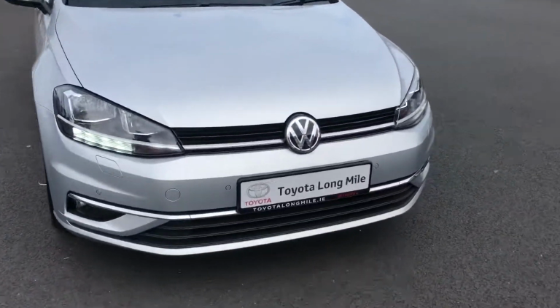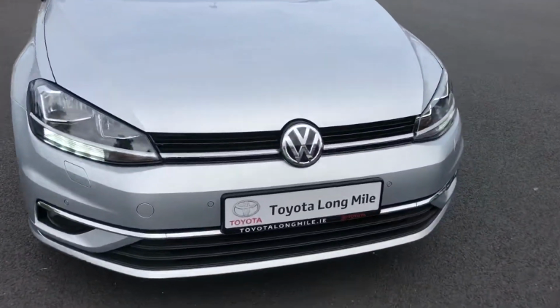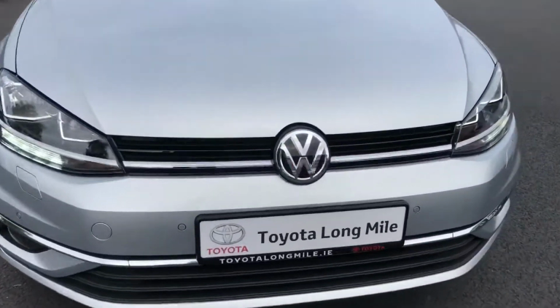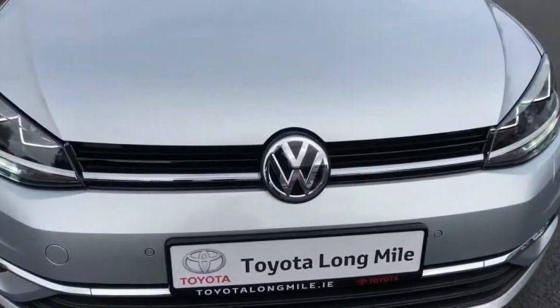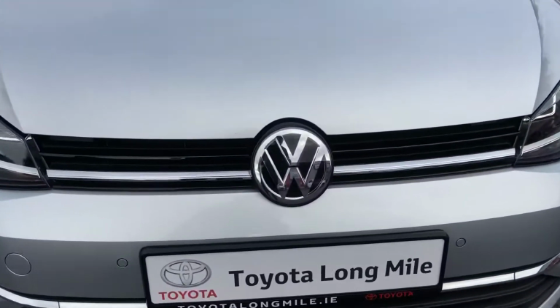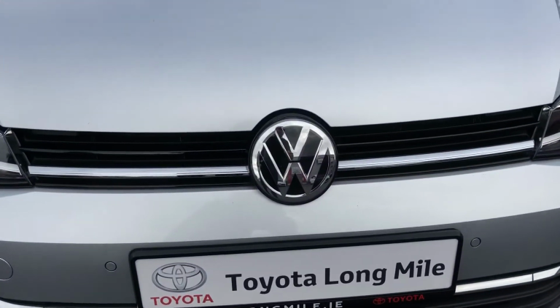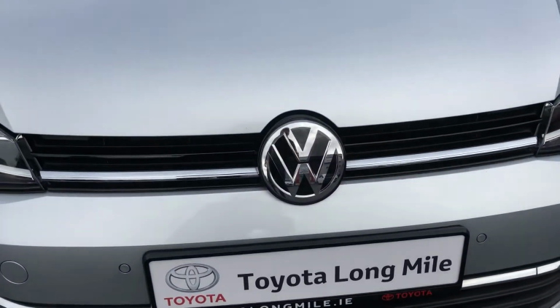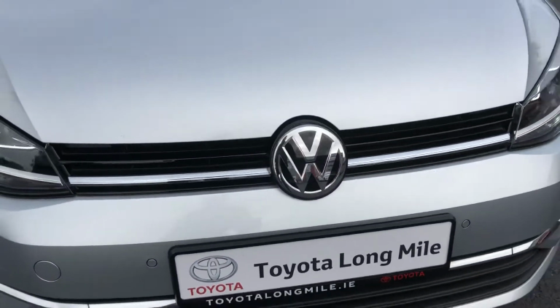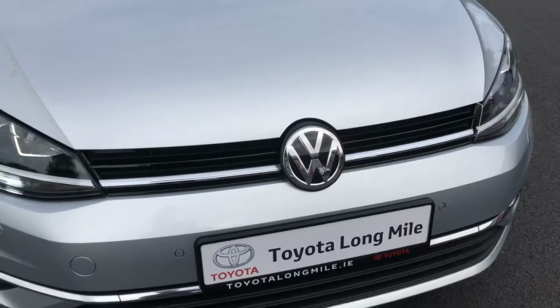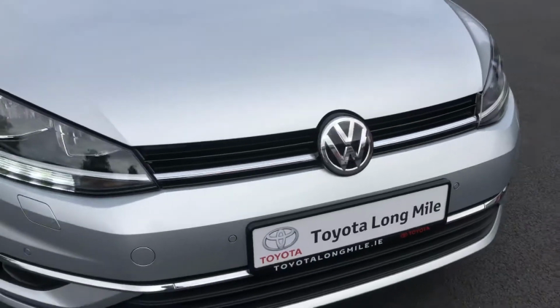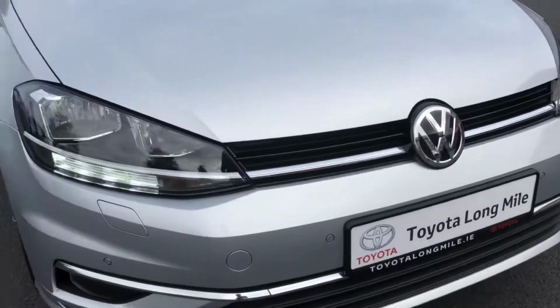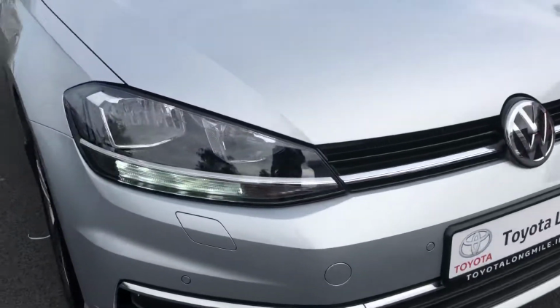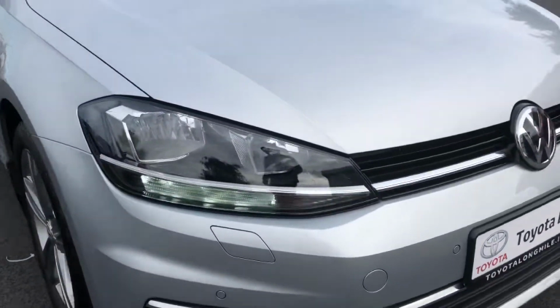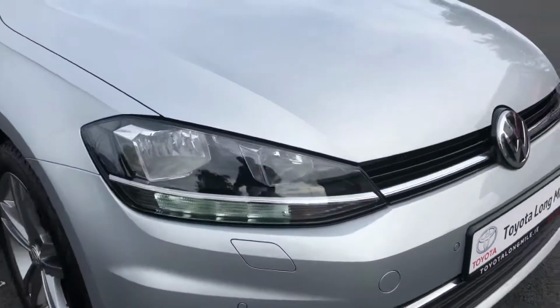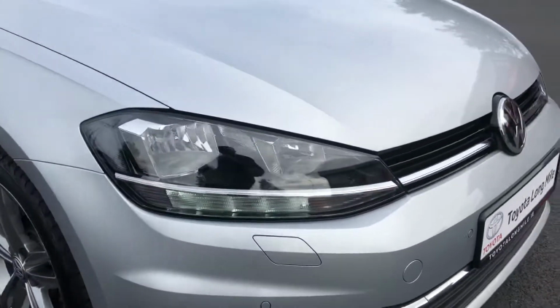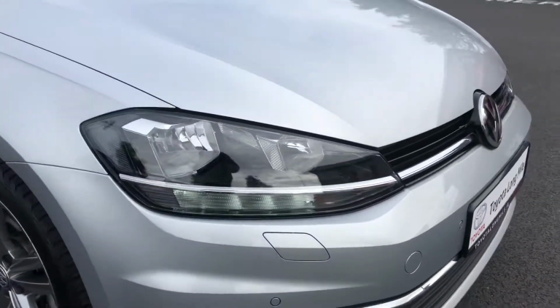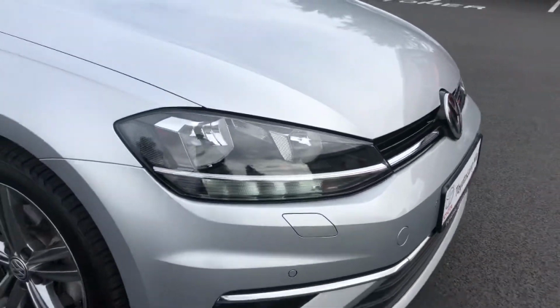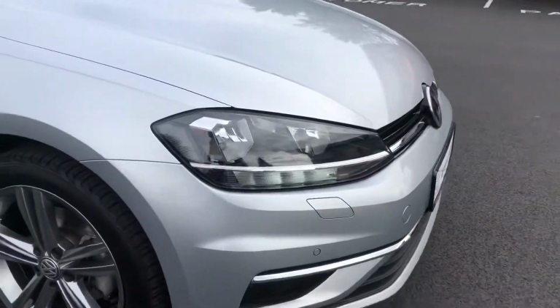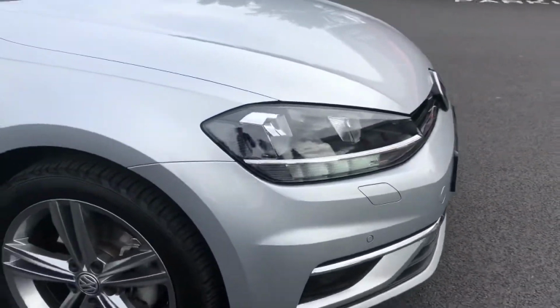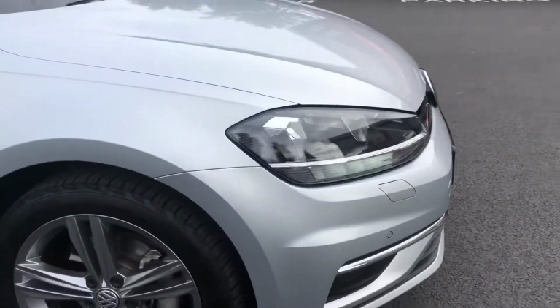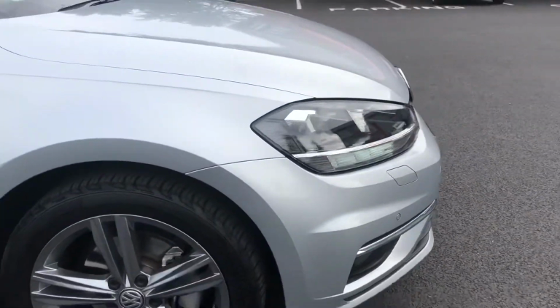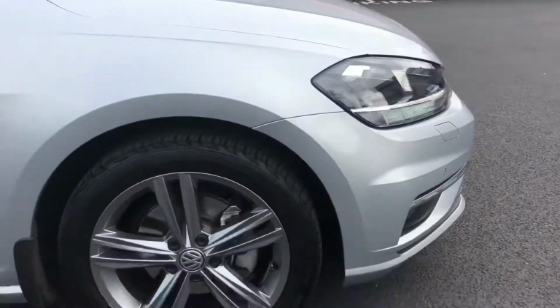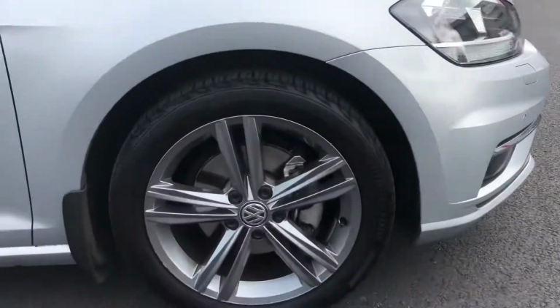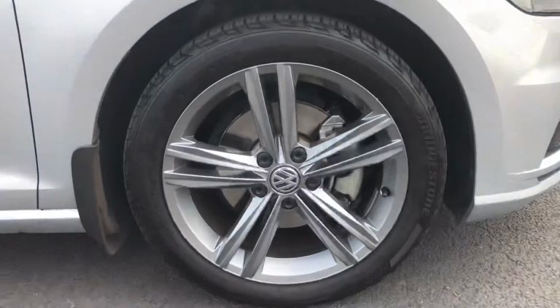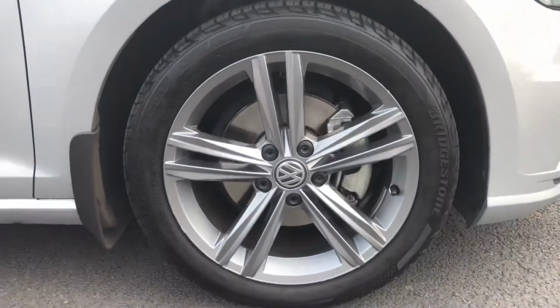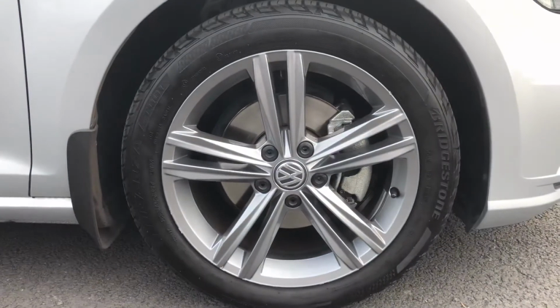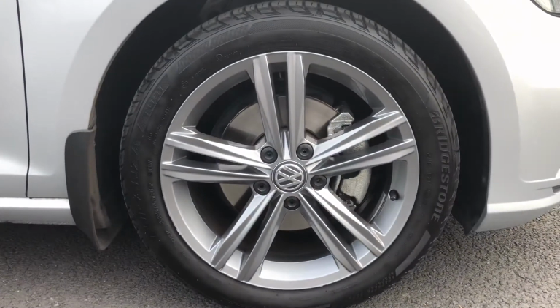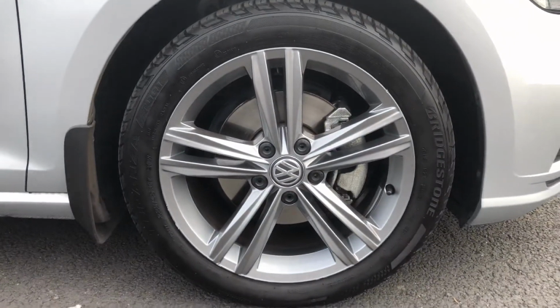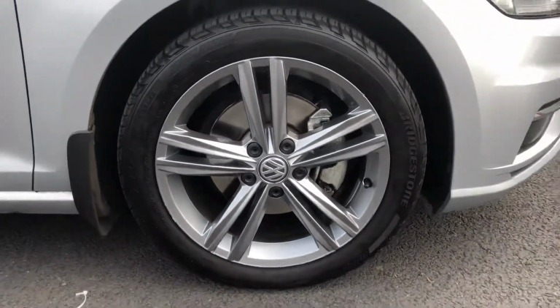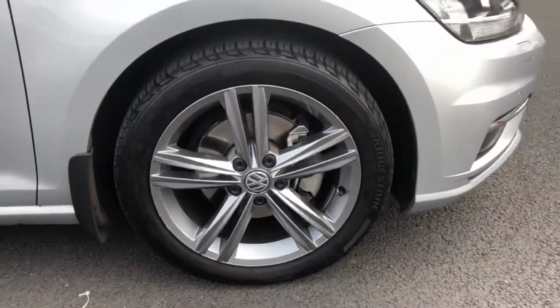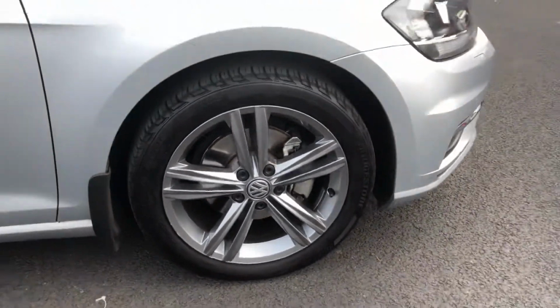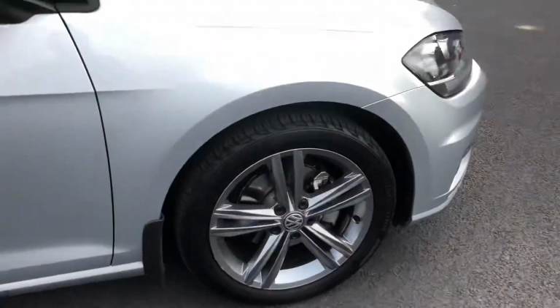On the front you have the signature Volkswagen badge with the chrome on the surrounds. You have your LED daytime running lights, parking sensors and fog lights. Lovely 17 inch alloy wheels with the Bridgestone tyres.